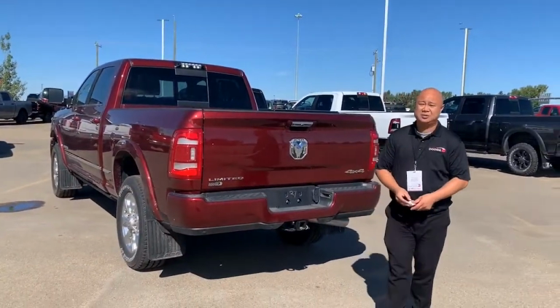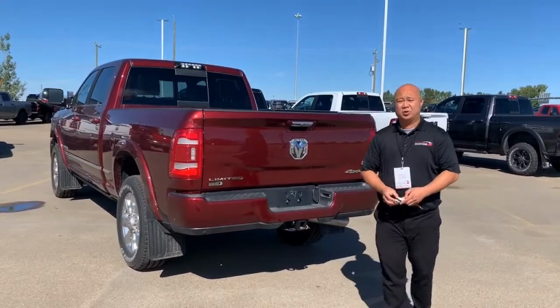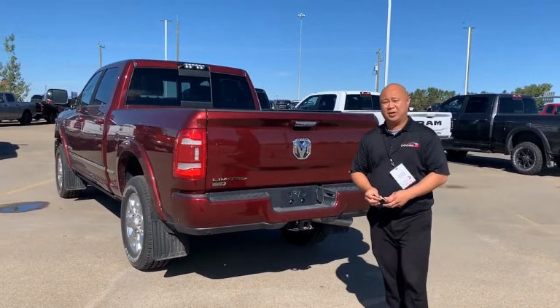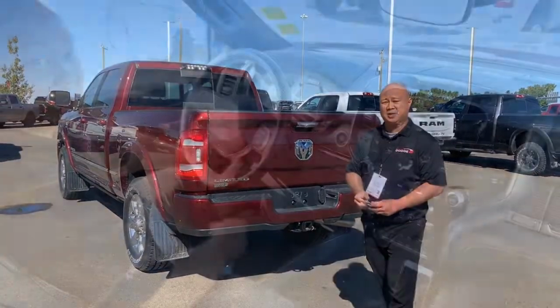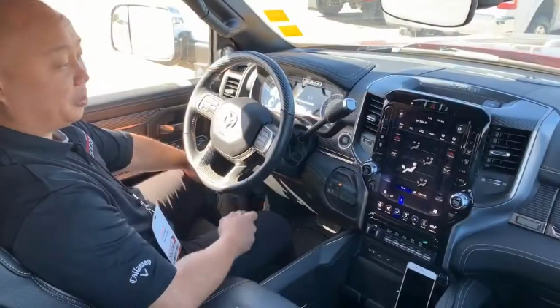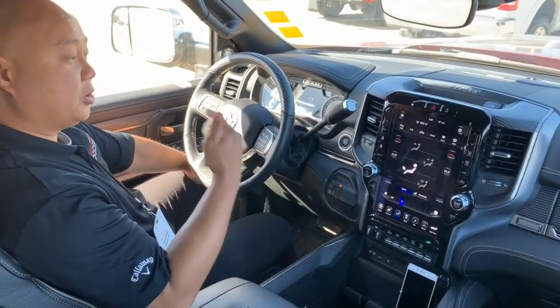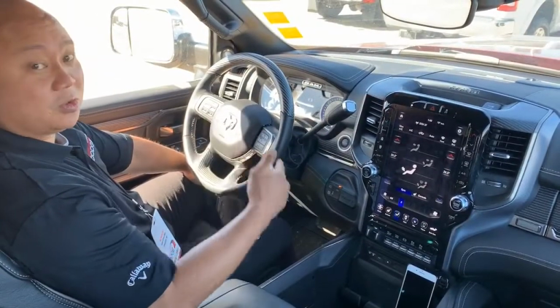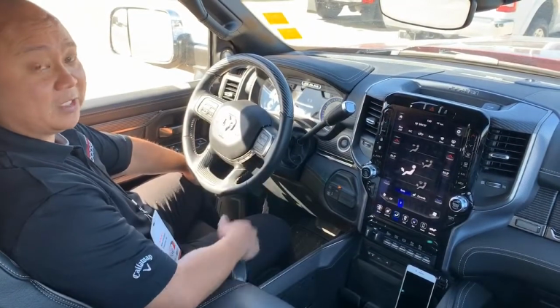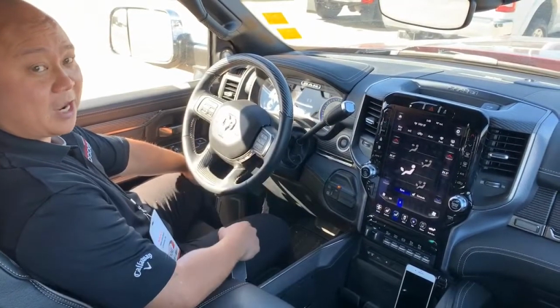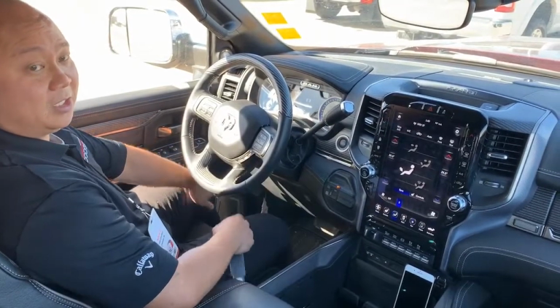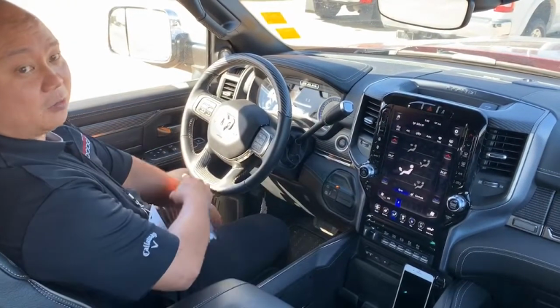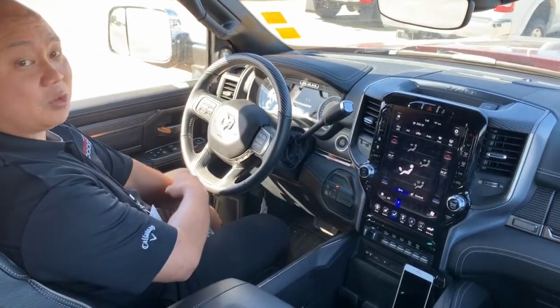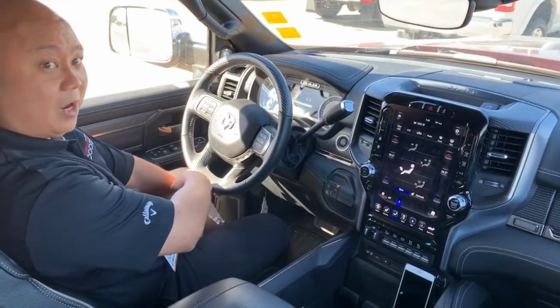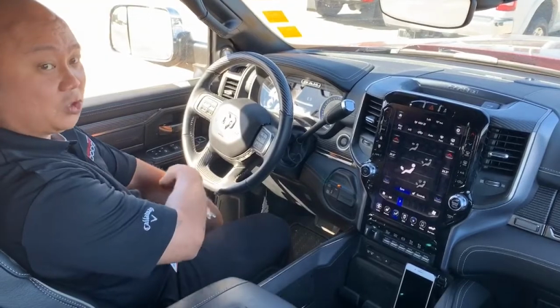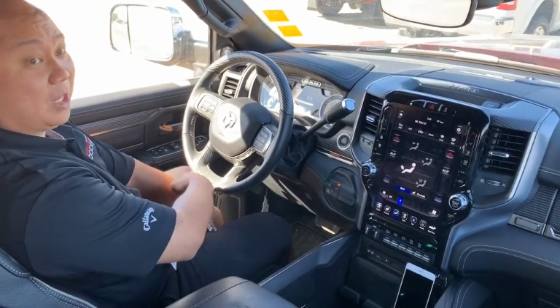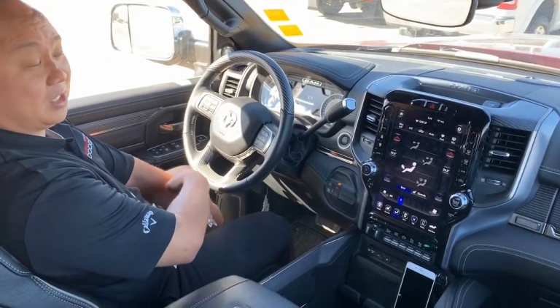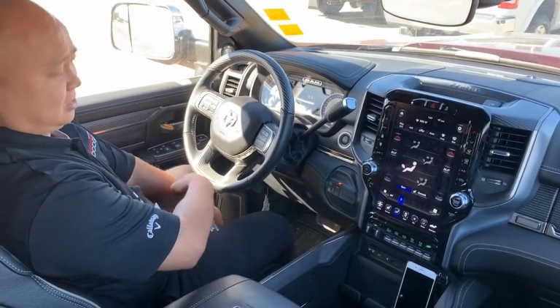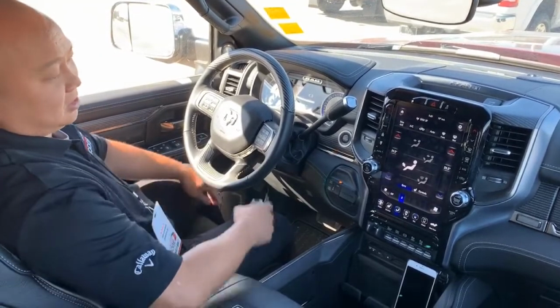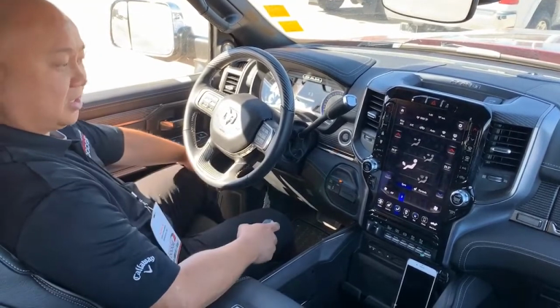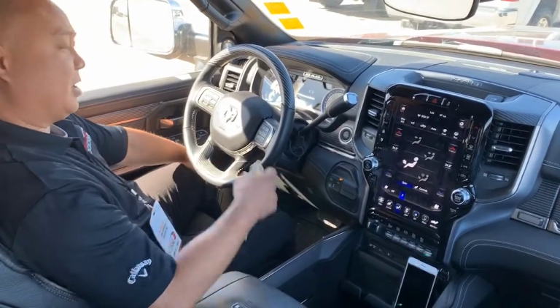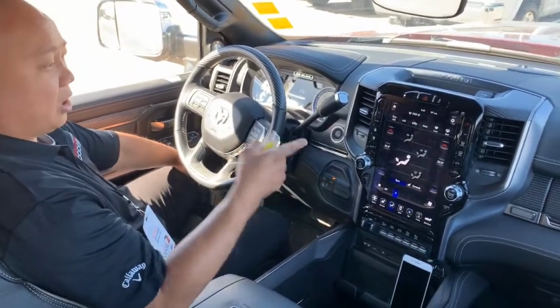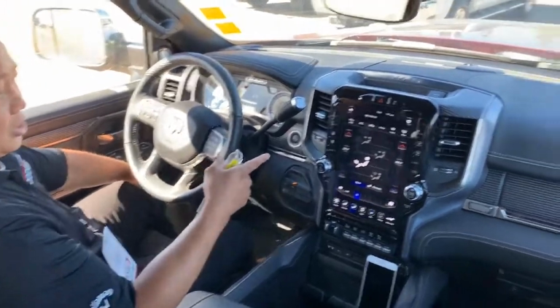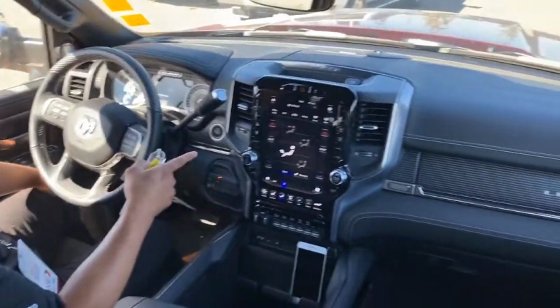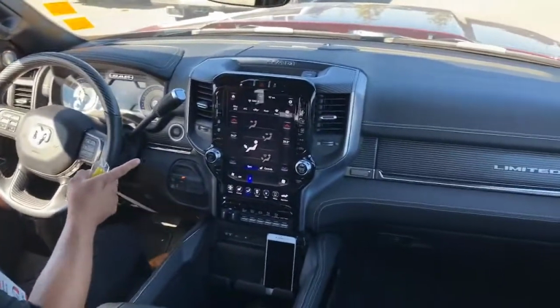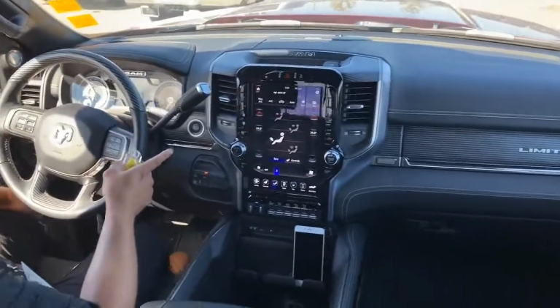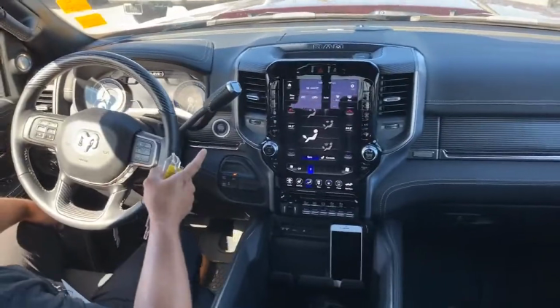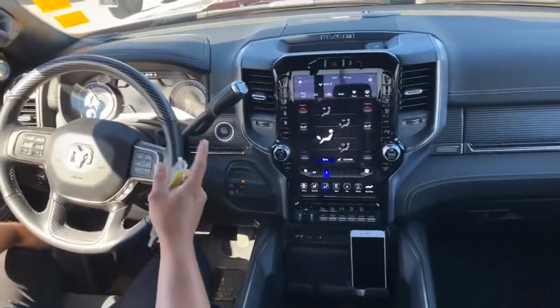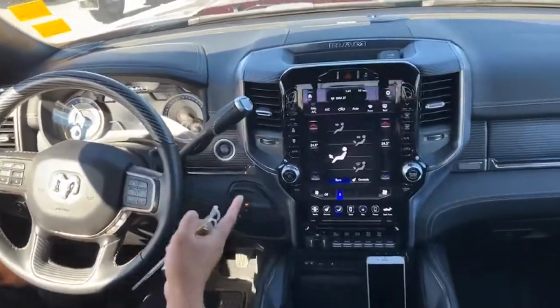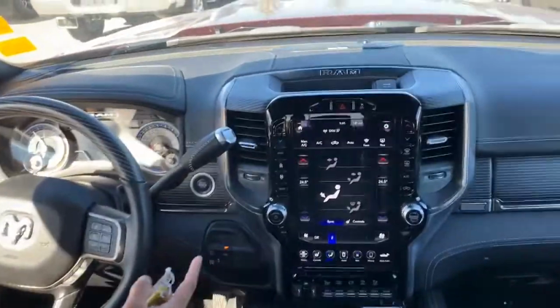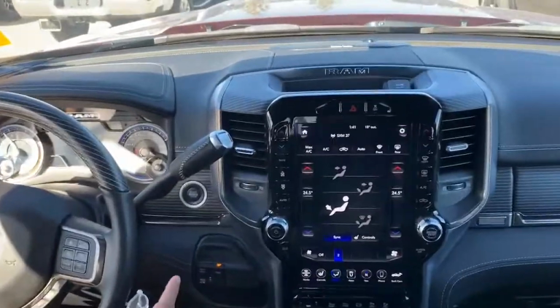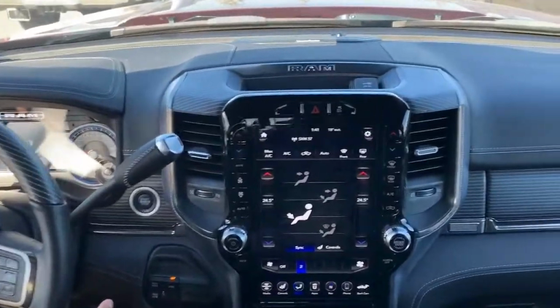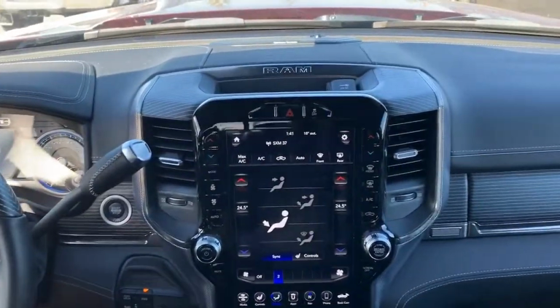Let's go check out the inside. This is the 2019 Ram 2500 Limited. This thing's got a 12-inch screen in here — you can even split it into a dual screen if you wanted to.